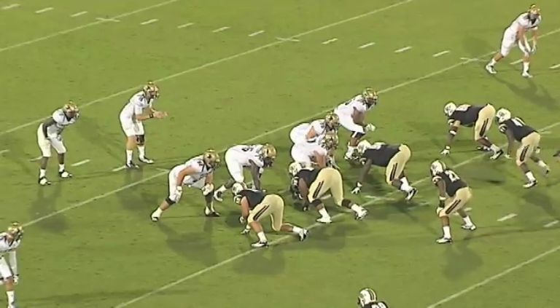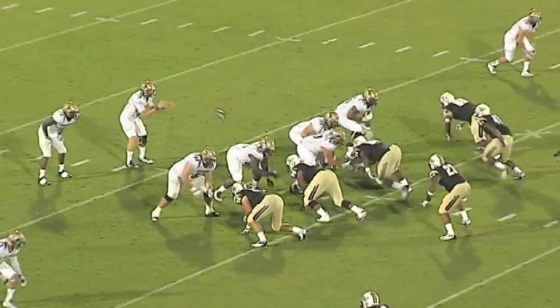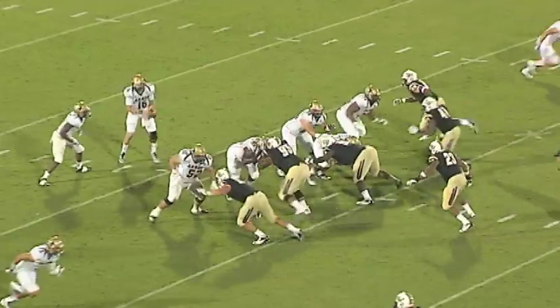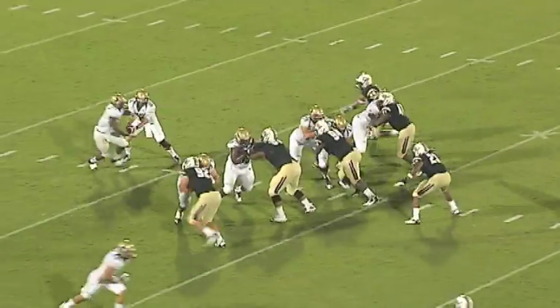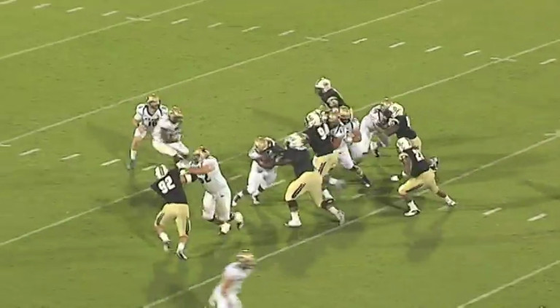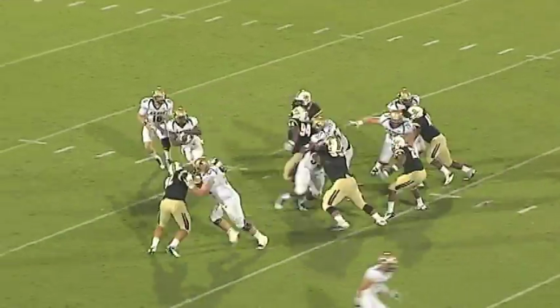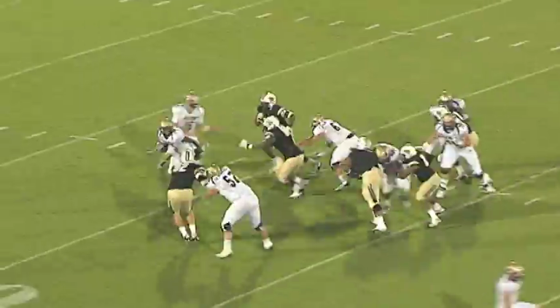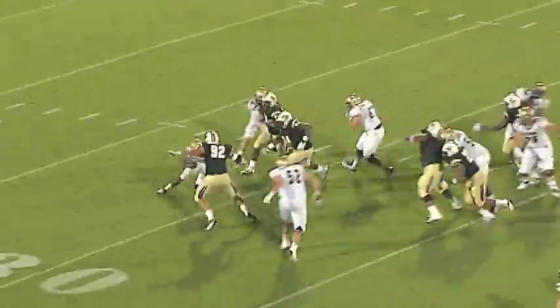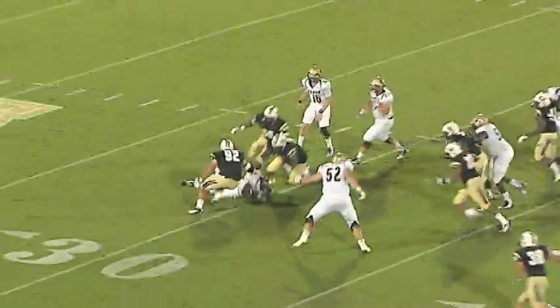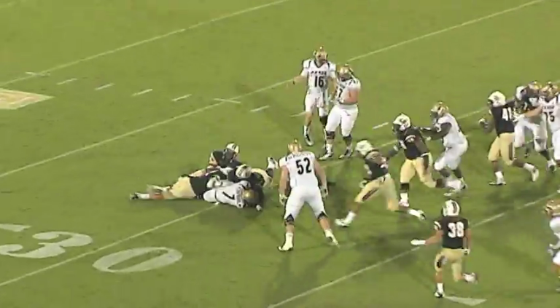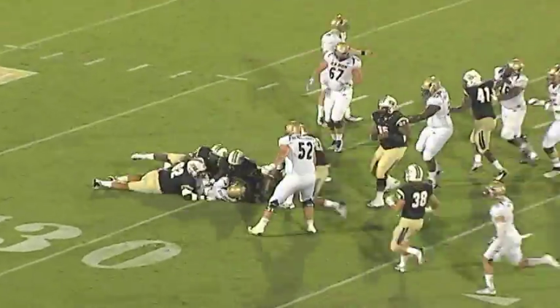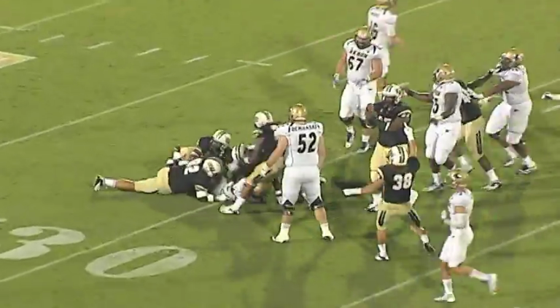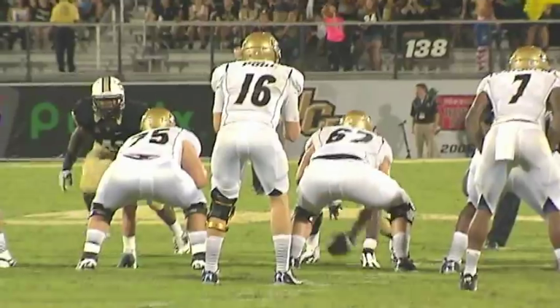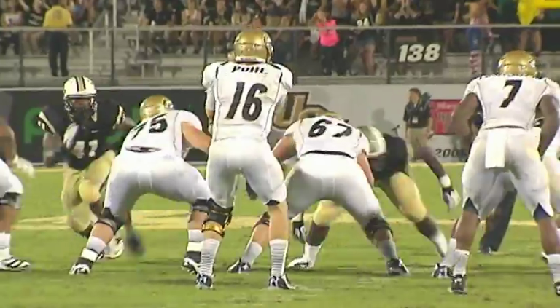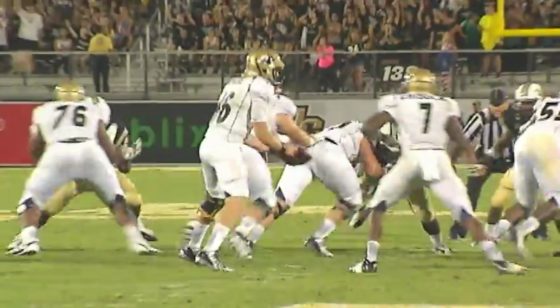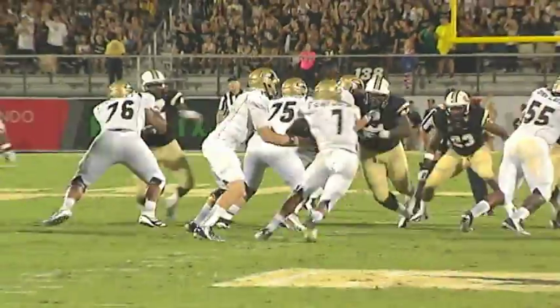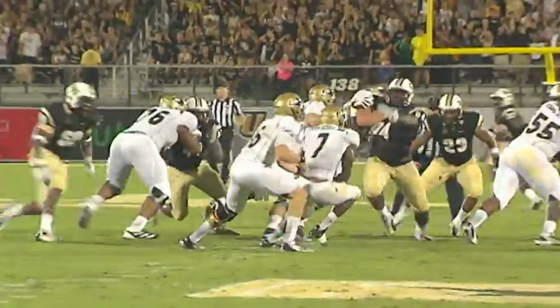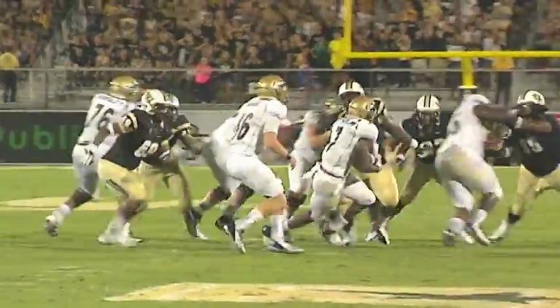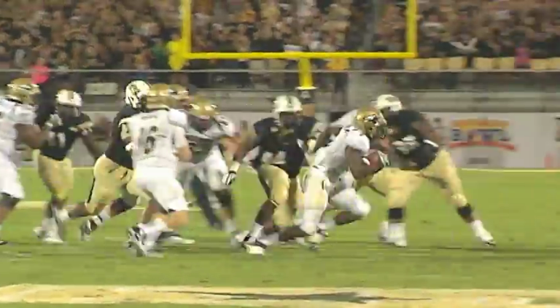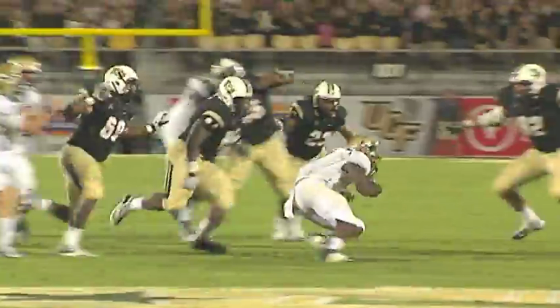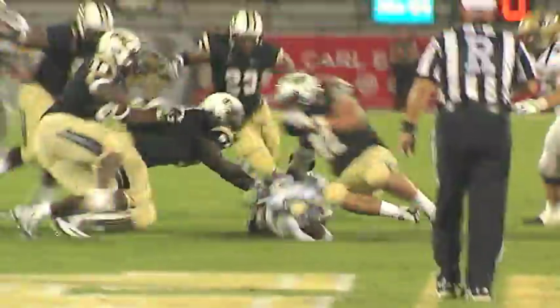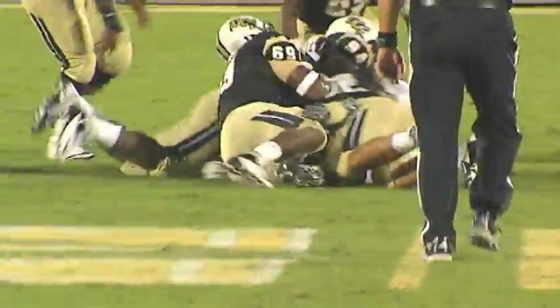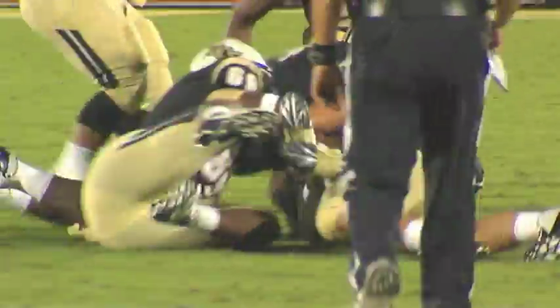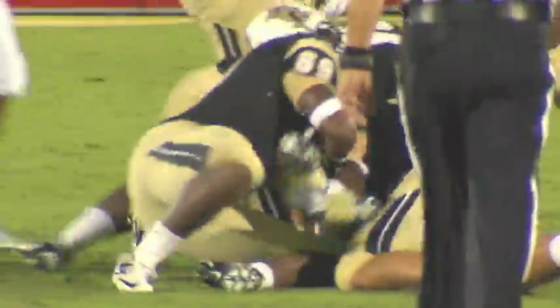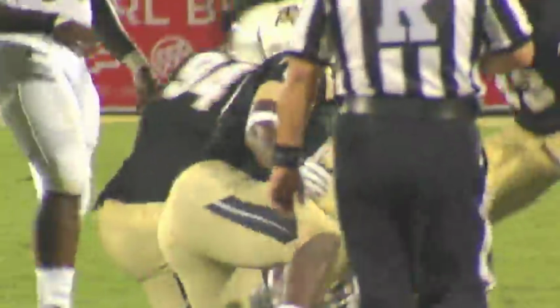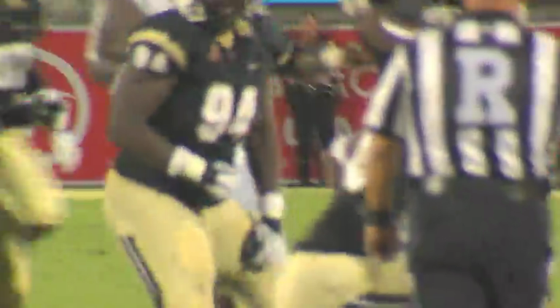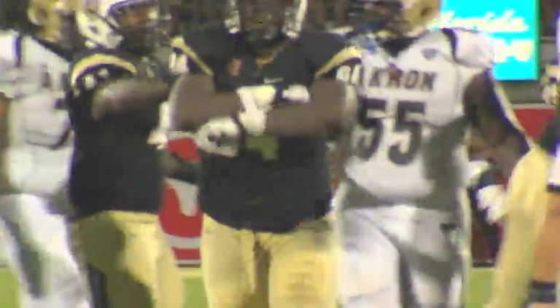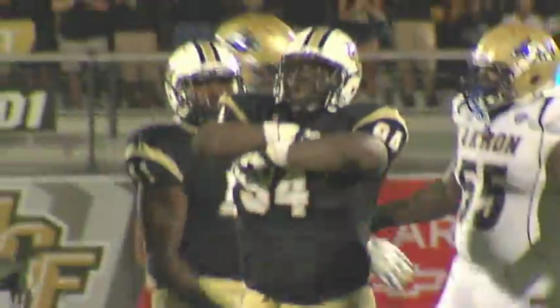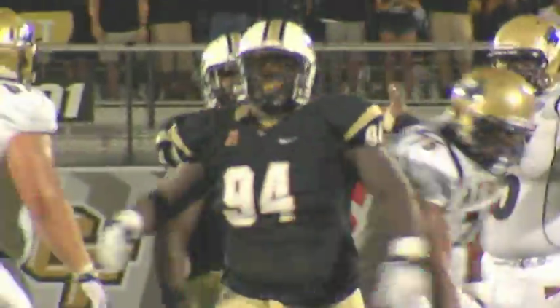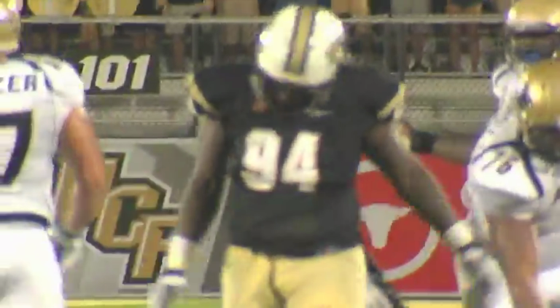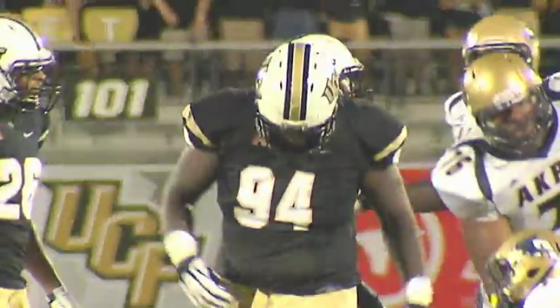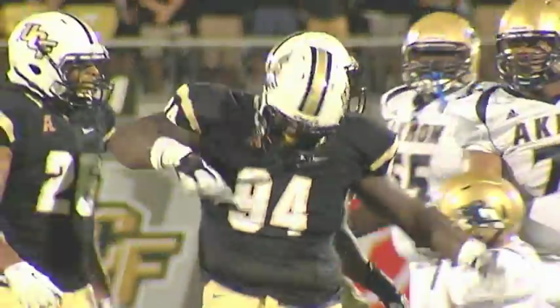Snap at the 34. Handoff — he's dropped to the 30-yard line. Luke Adams ends up getting credit for the tackle, but it was the pressure by the defensive front for UCF that forced Chisholm to just go down.